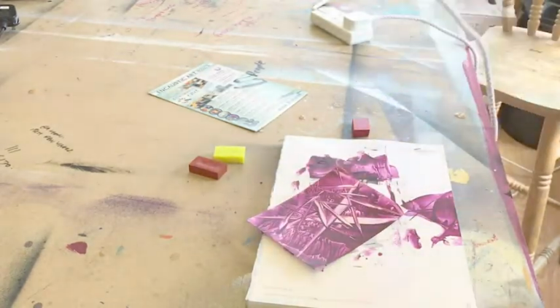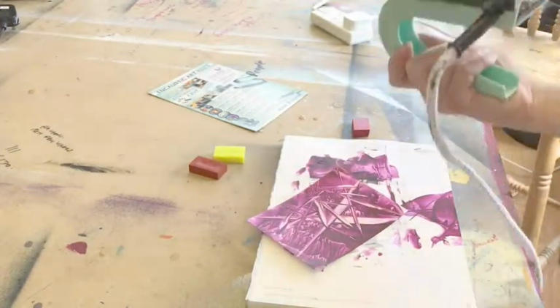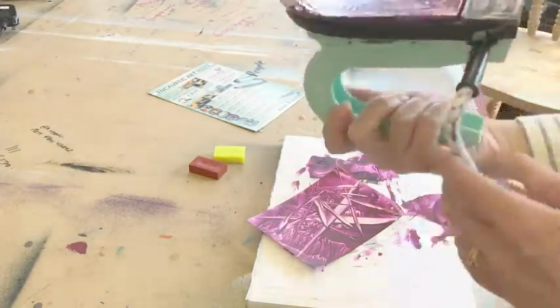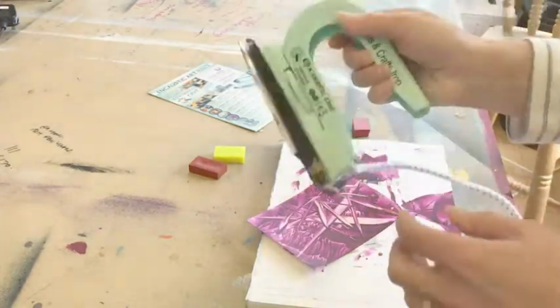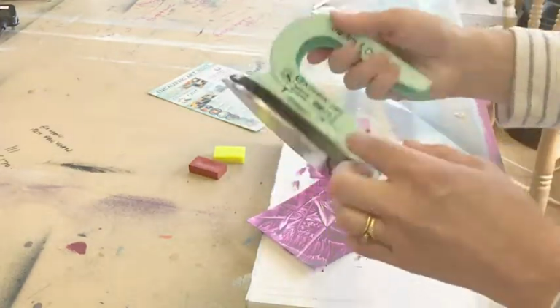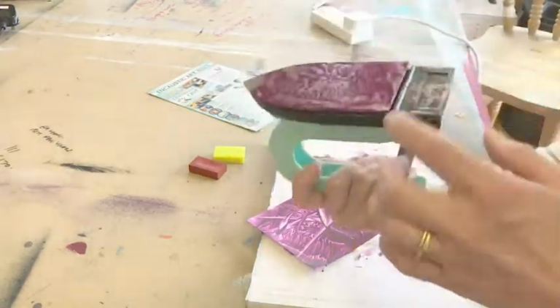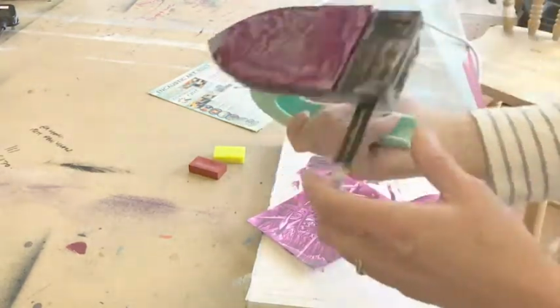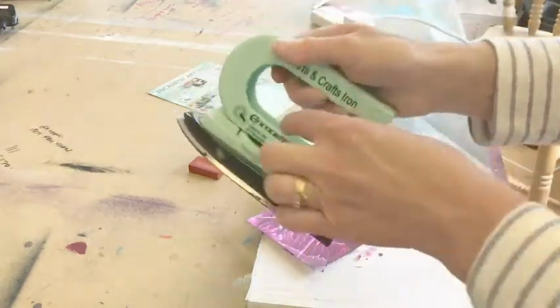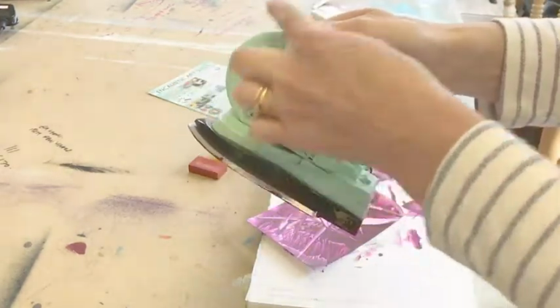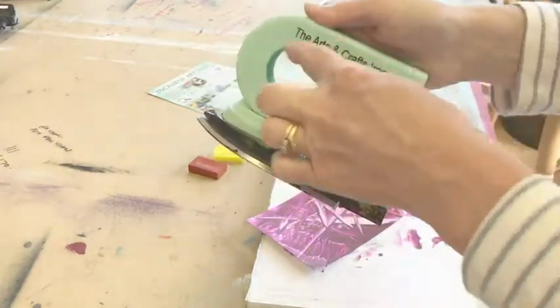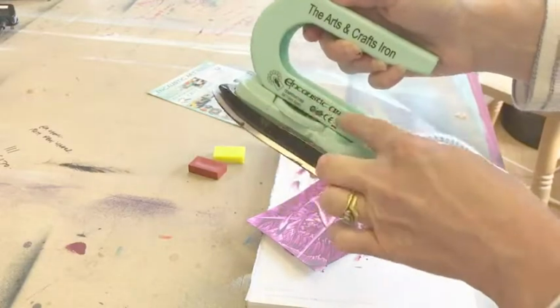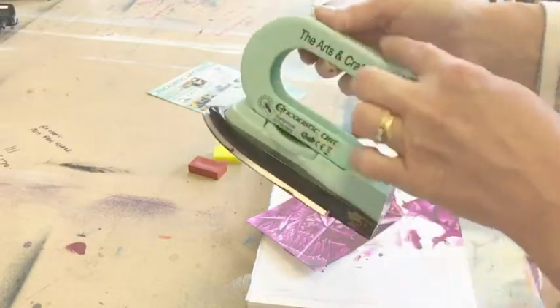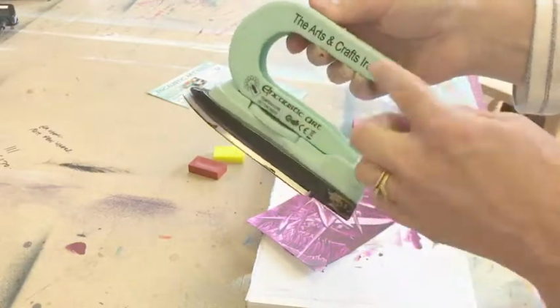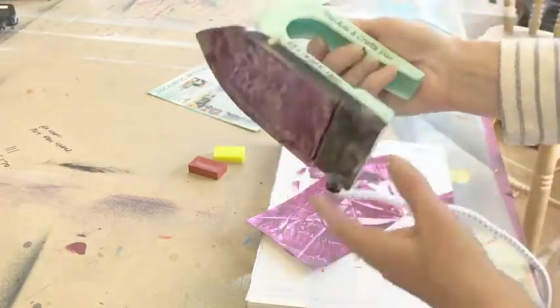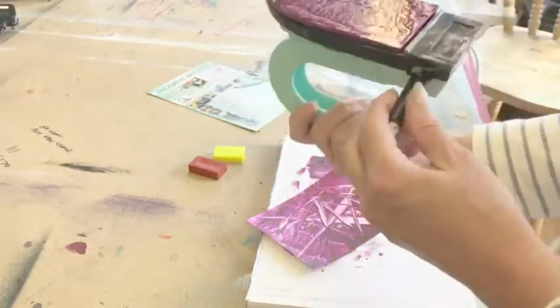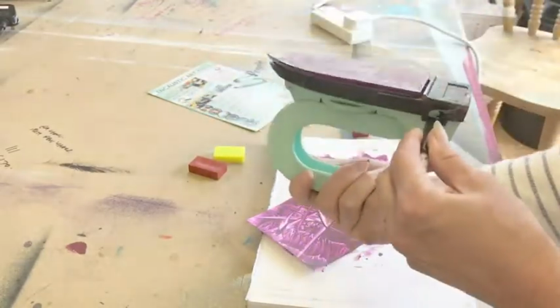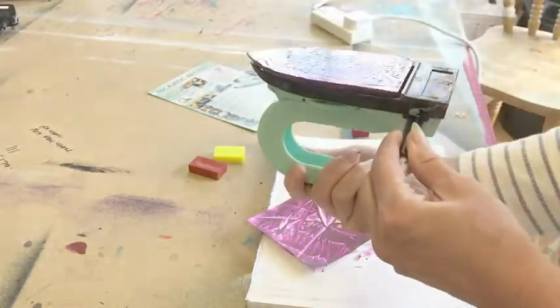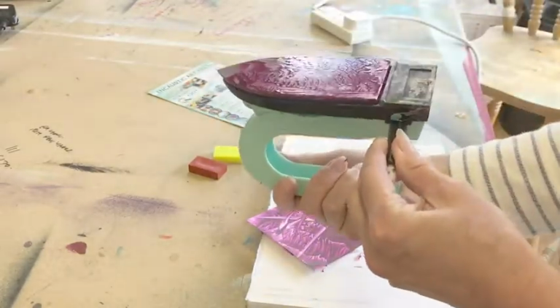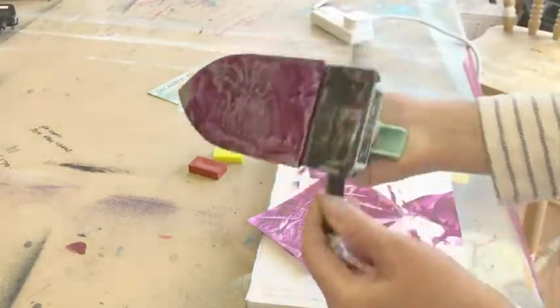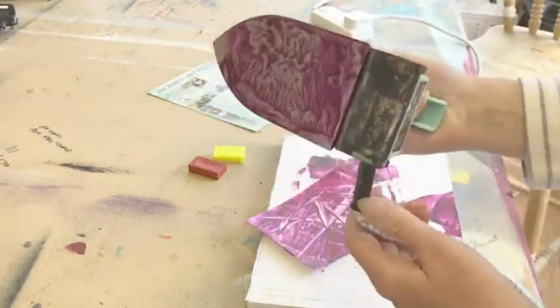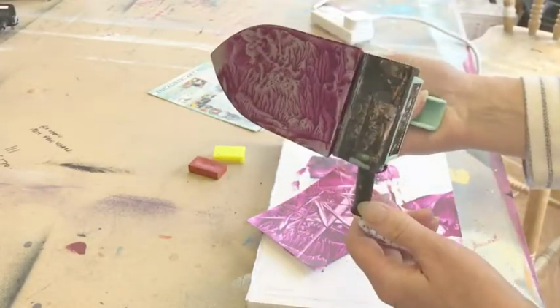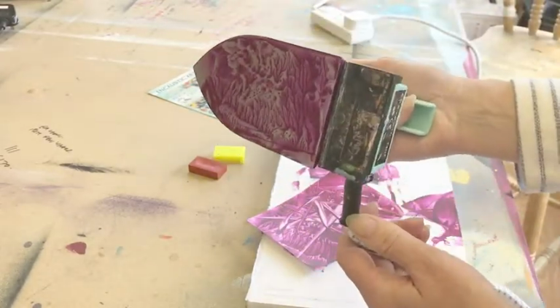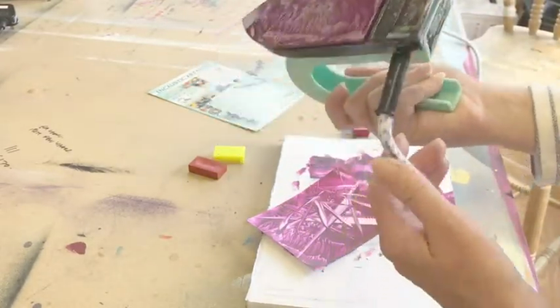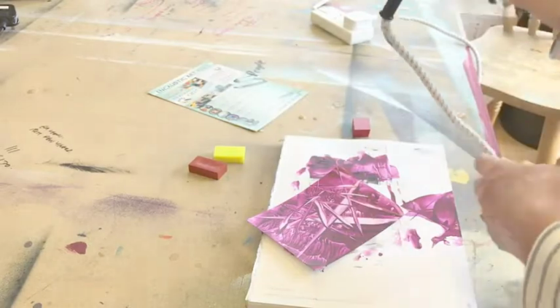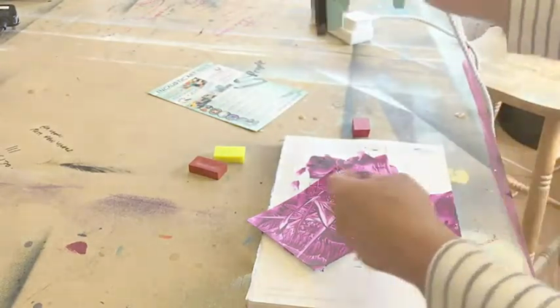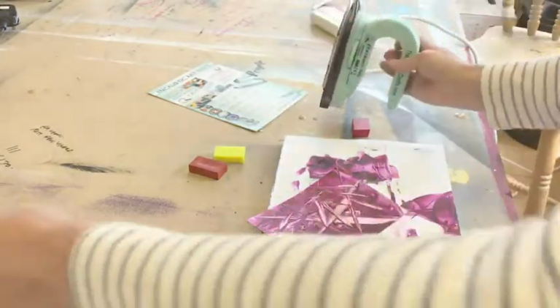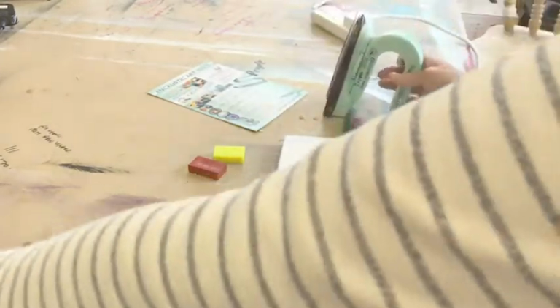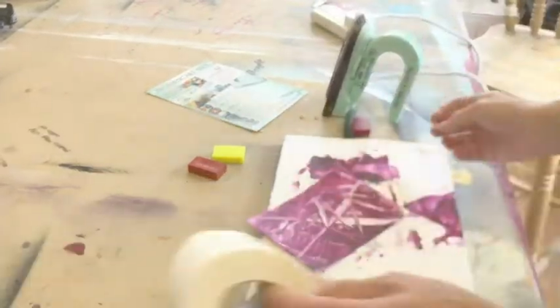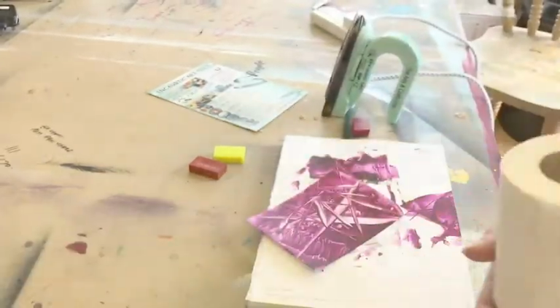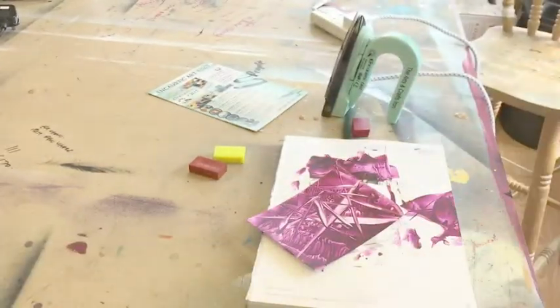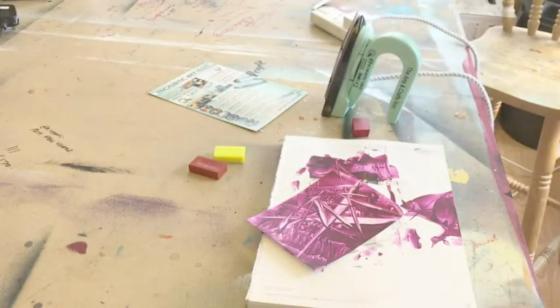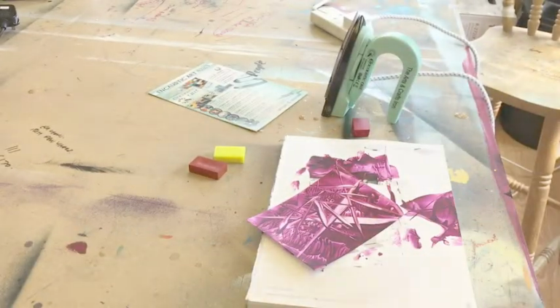You can also use it as a hot plate, so you disassemble this section of the iron and then use it upside down. There are lots of different ways you can use it — you can introduce stamps and all sorts of different things.